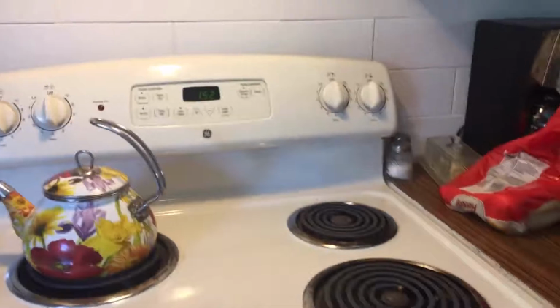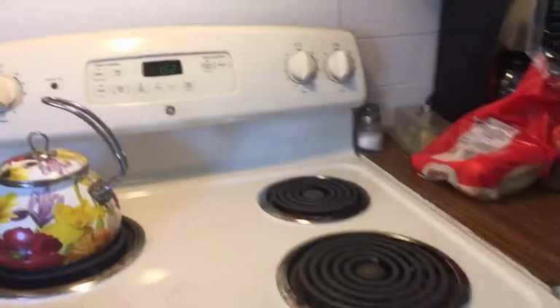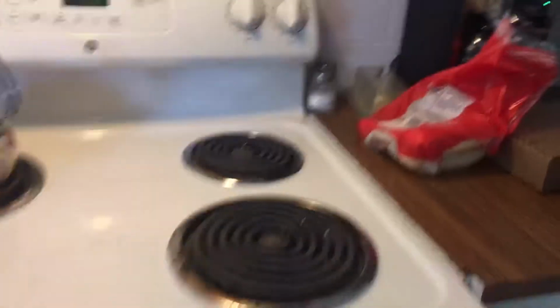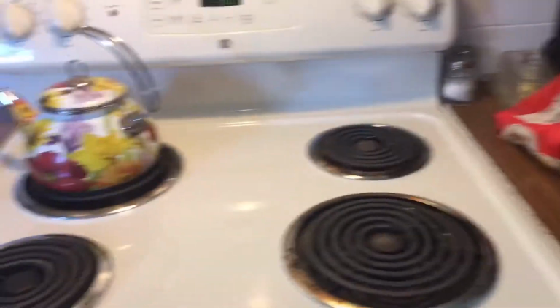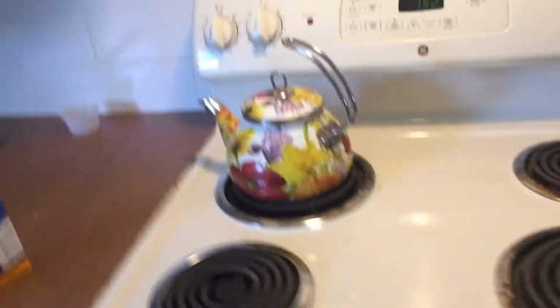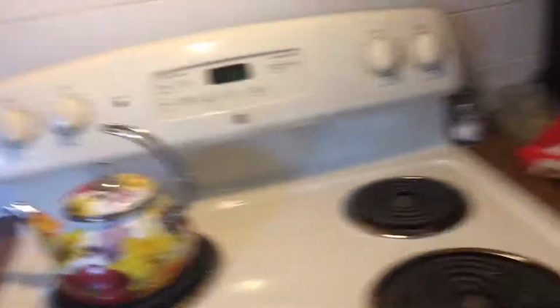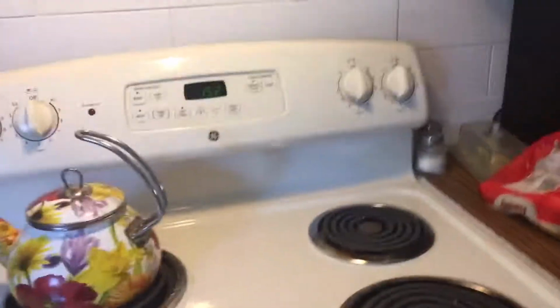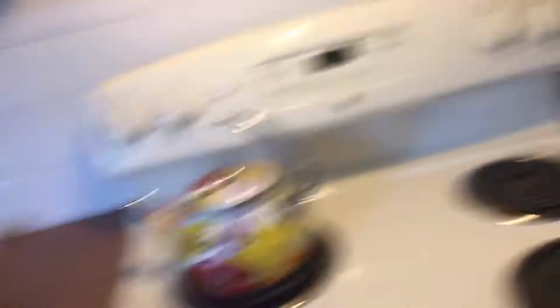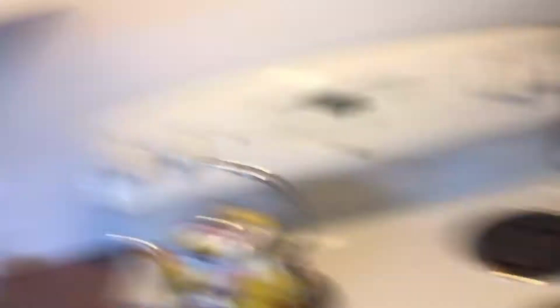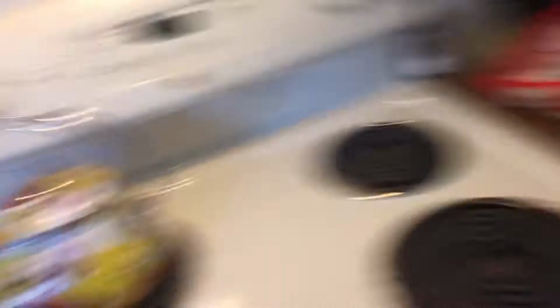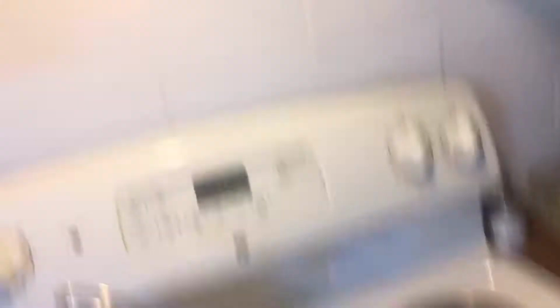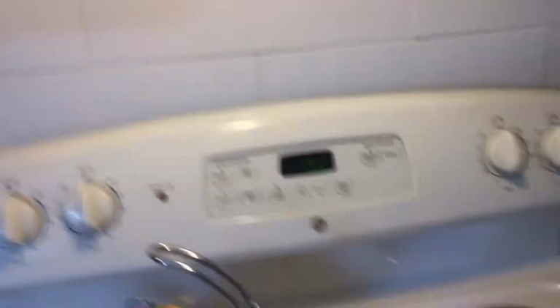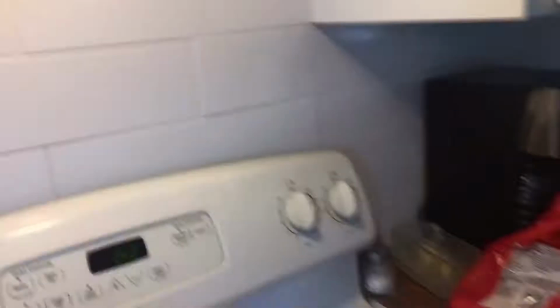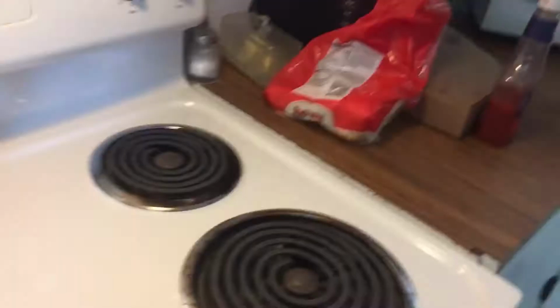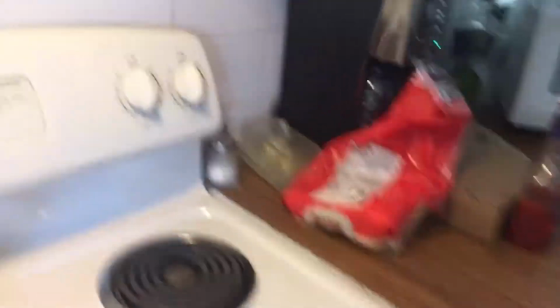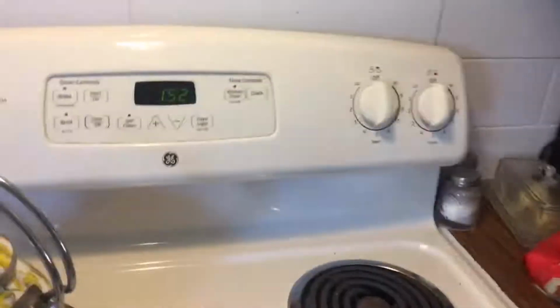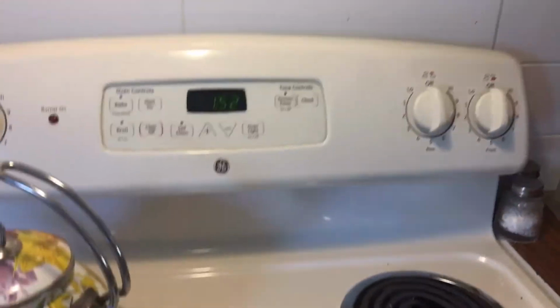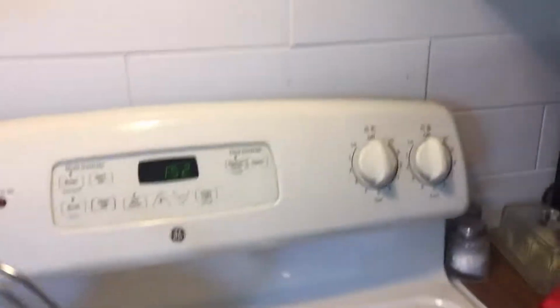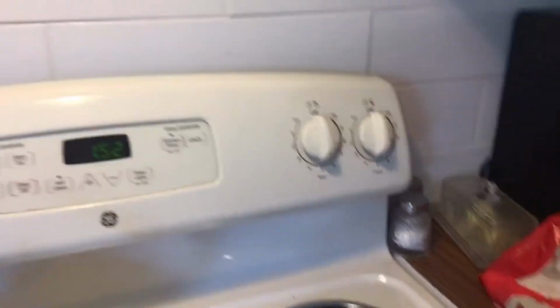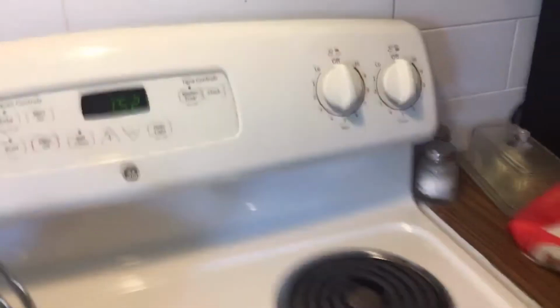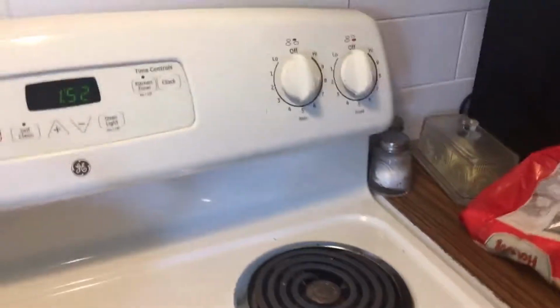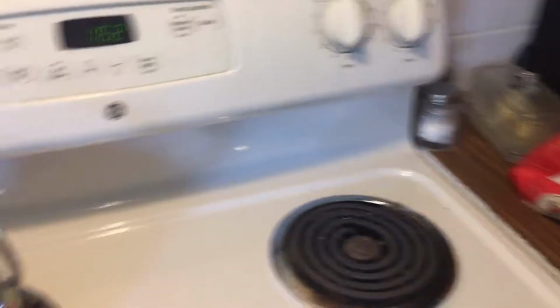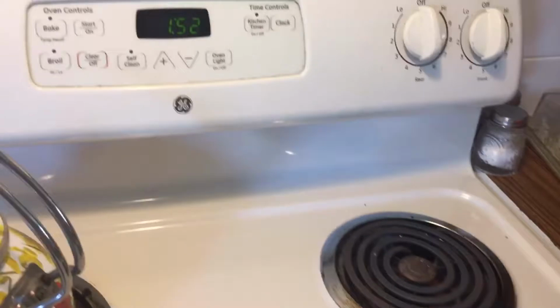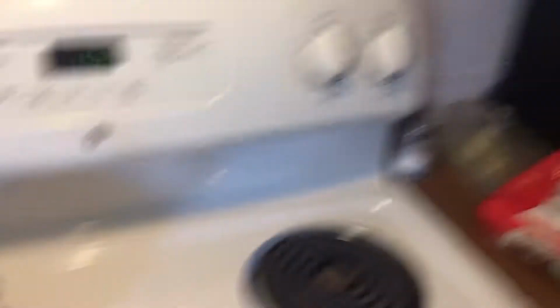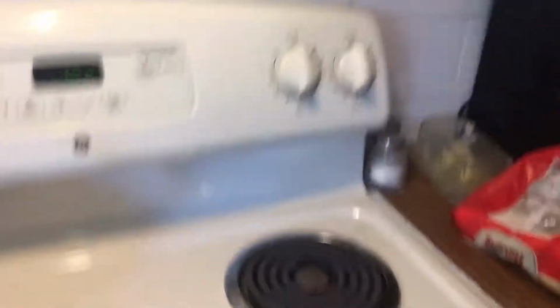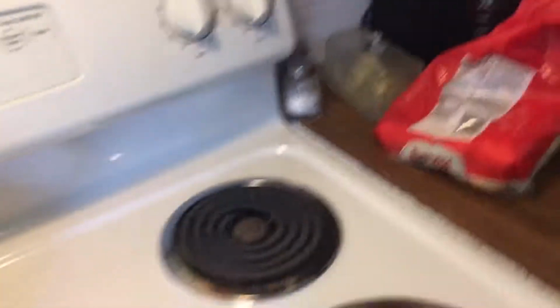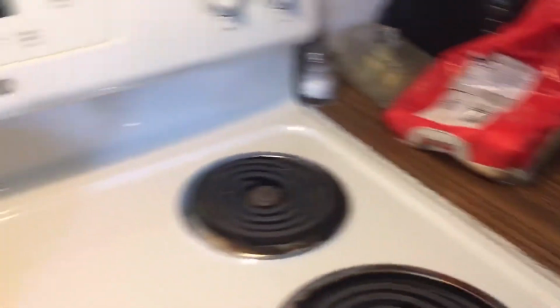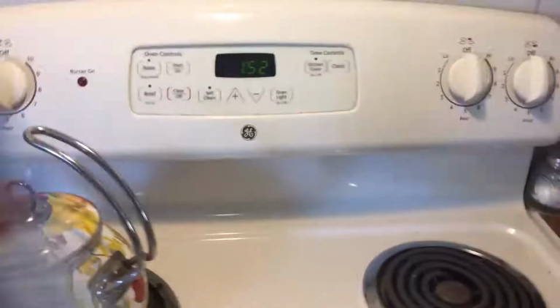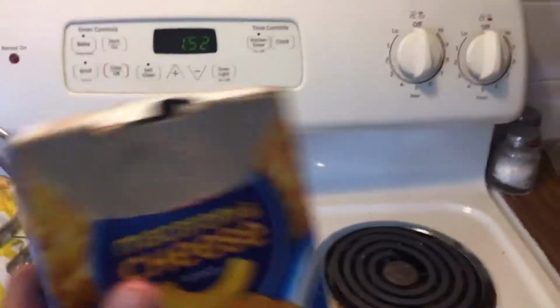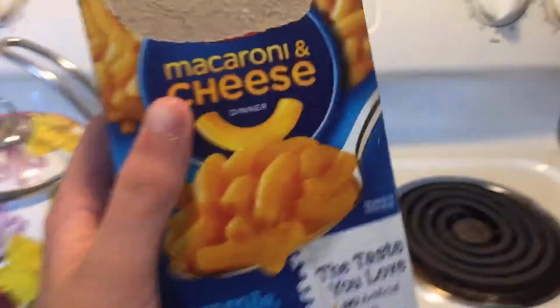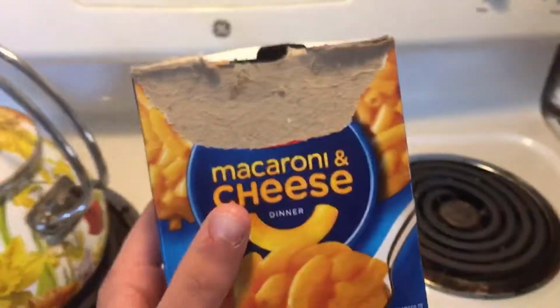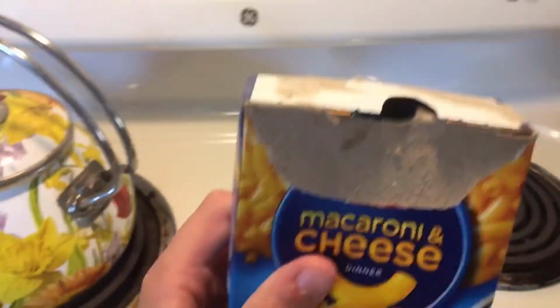Hey guys, it's your James Petito here. So today I'm gonna show you how to make macaroni and cheese. One box of macaroni and cheese.